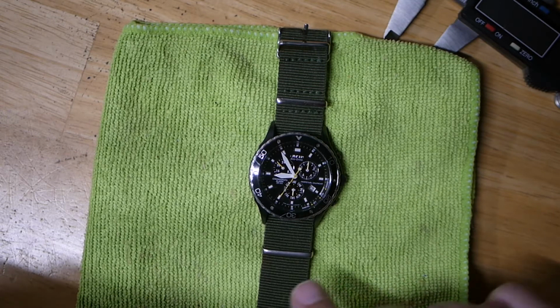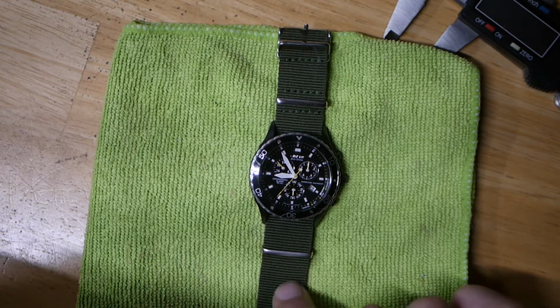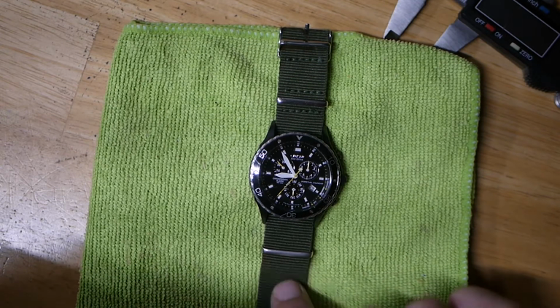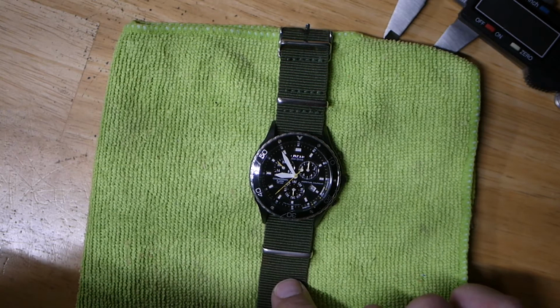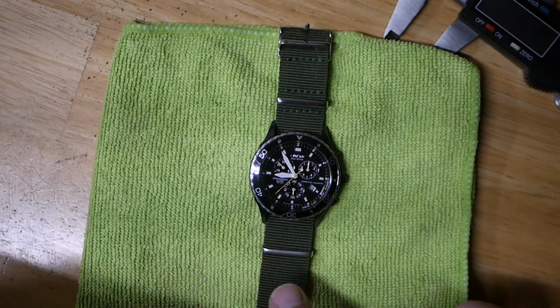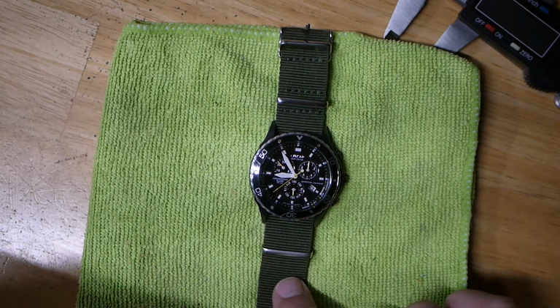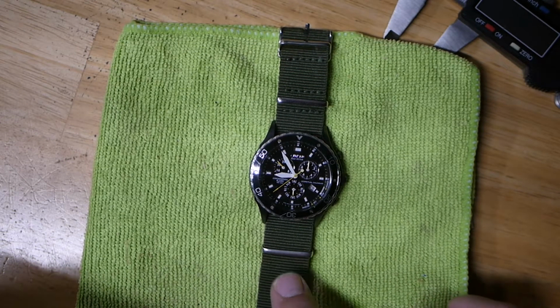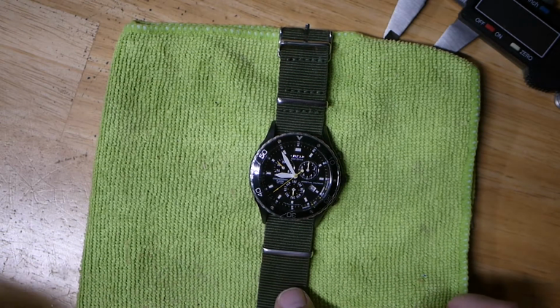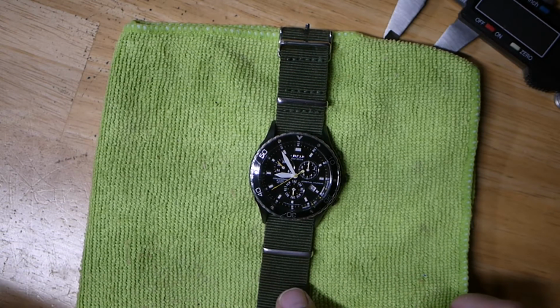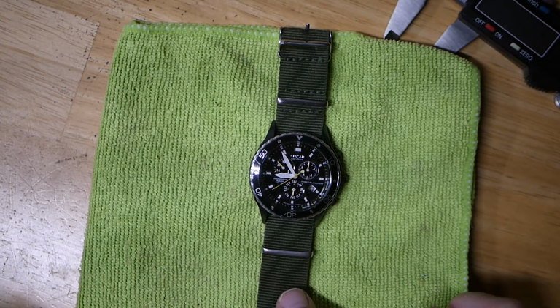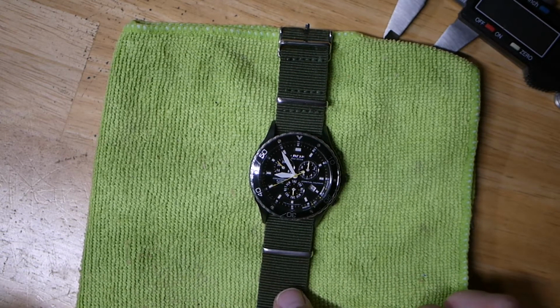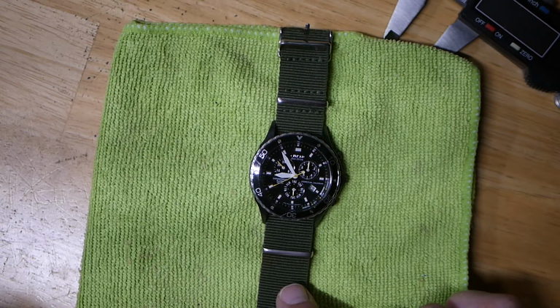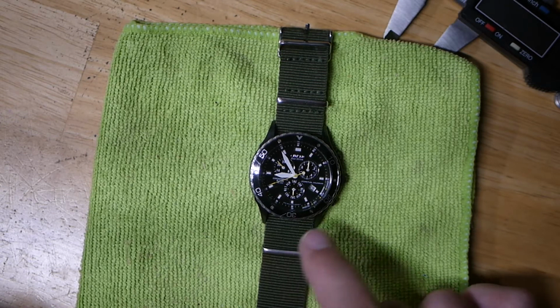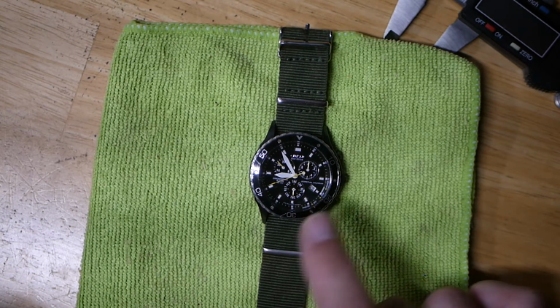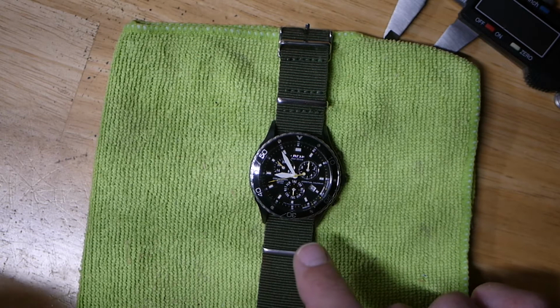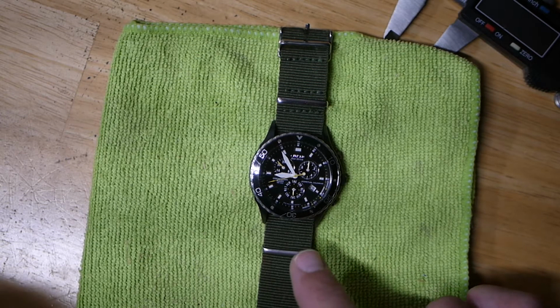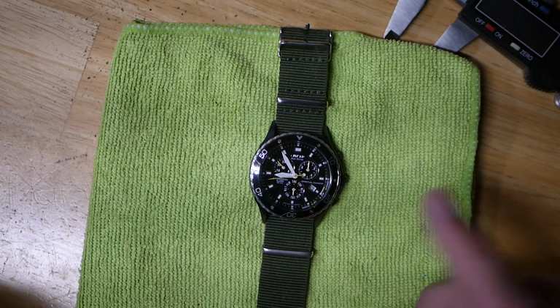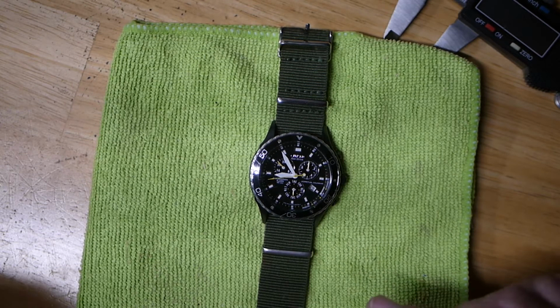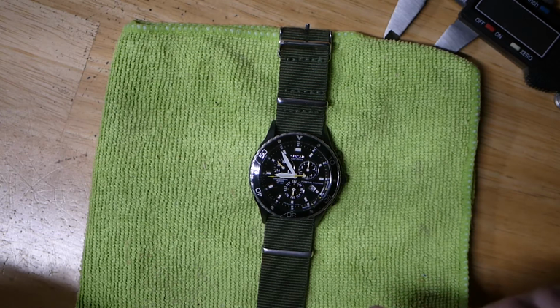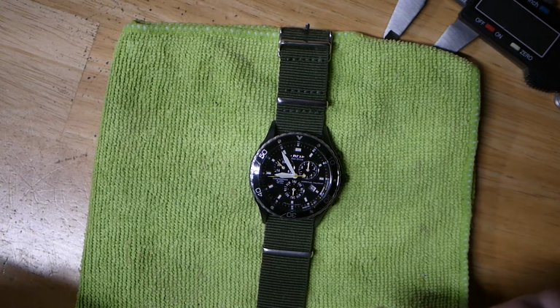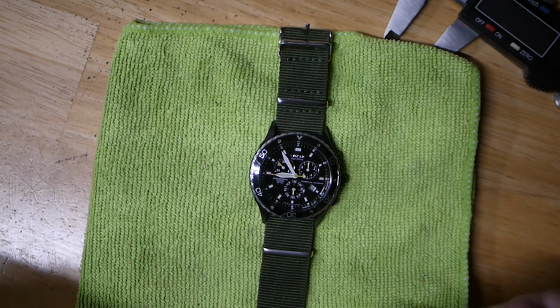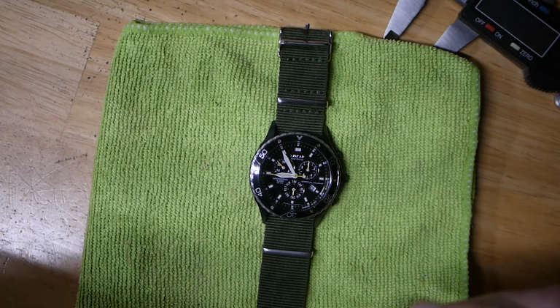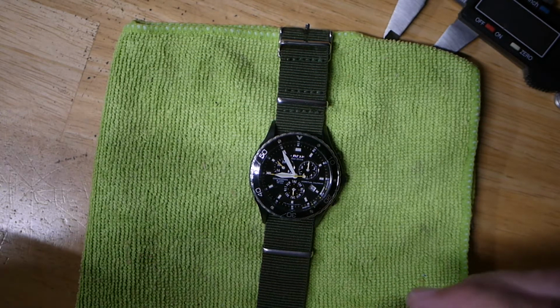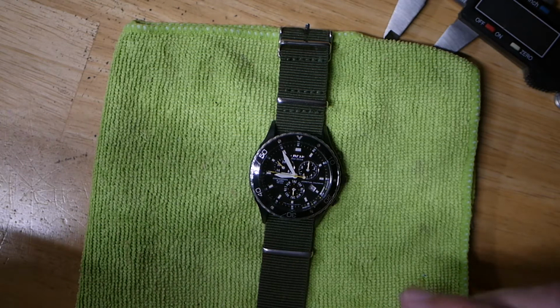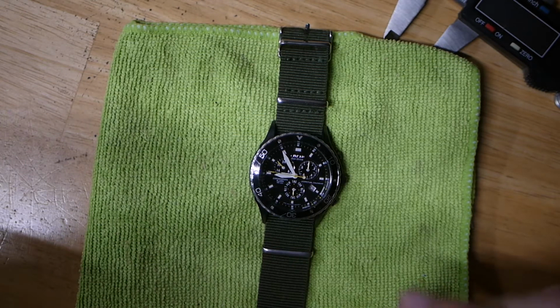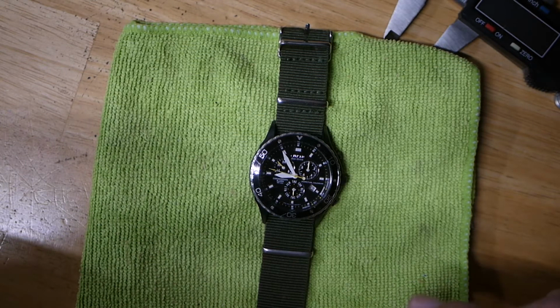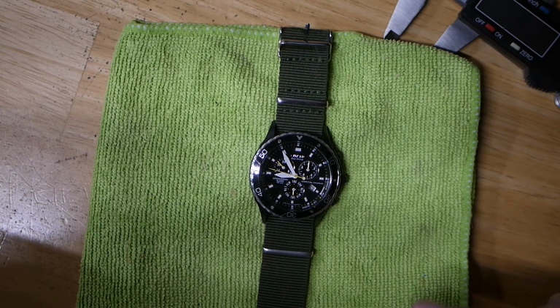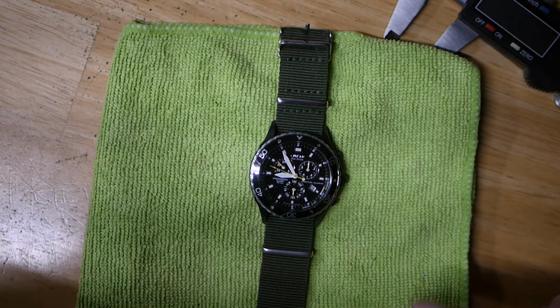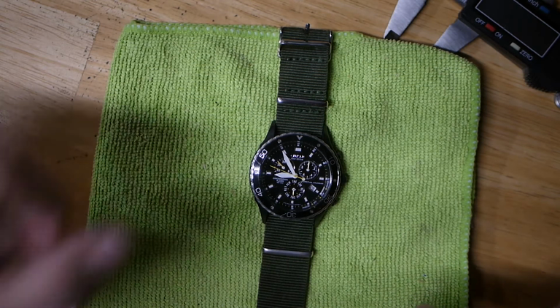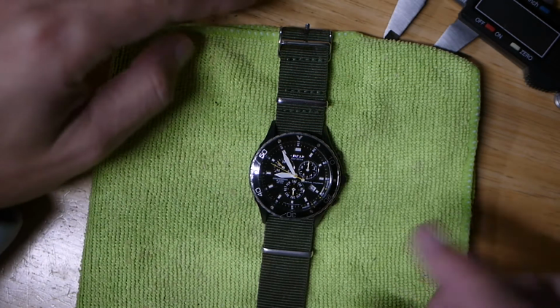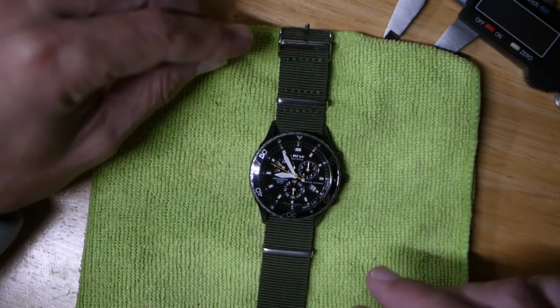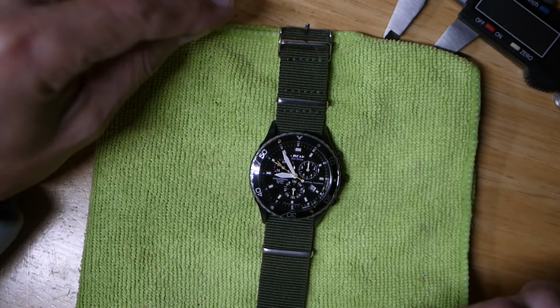I had a lot of trouble getting this working, and I want to share a couple things of what I had to do. Everybody knows — if you know the Citizen Eco-Drive, I should say — these have capacitor batteries or rechargeable batteries in them.